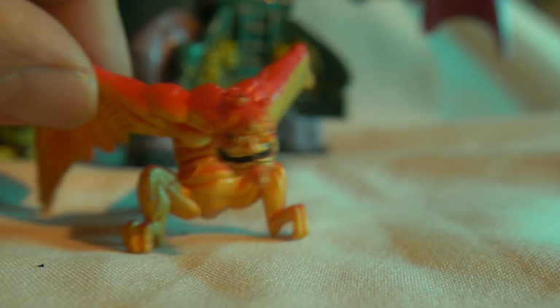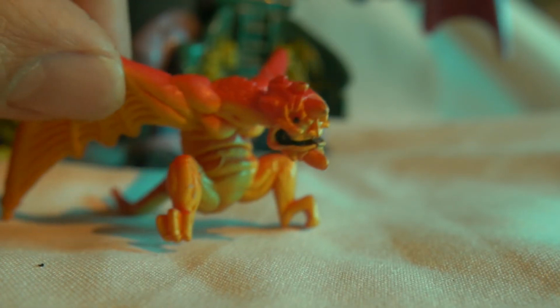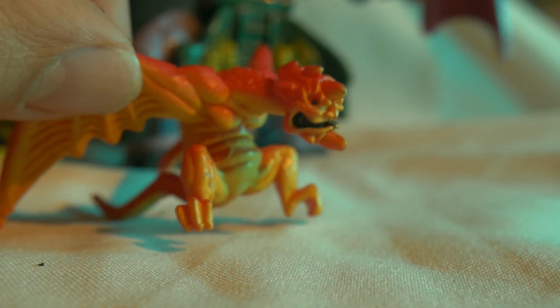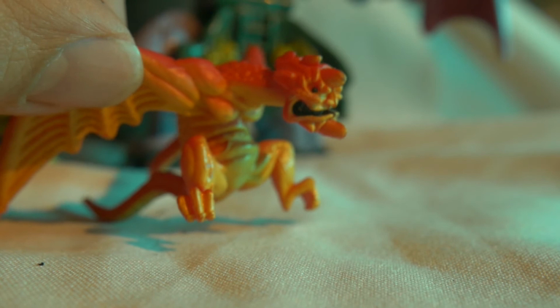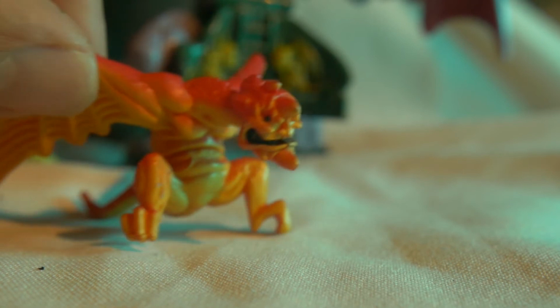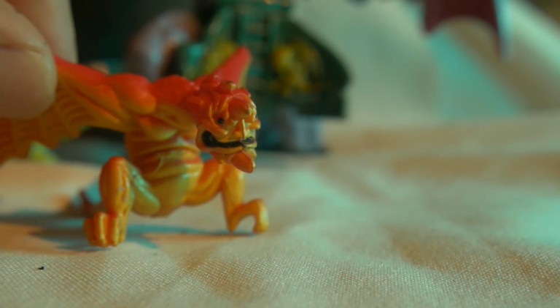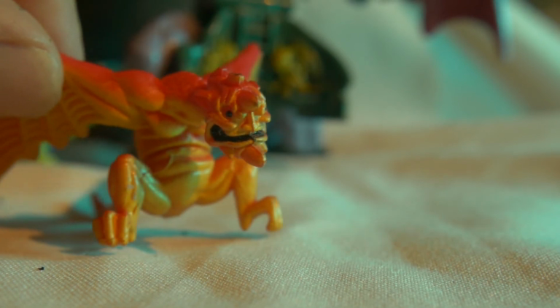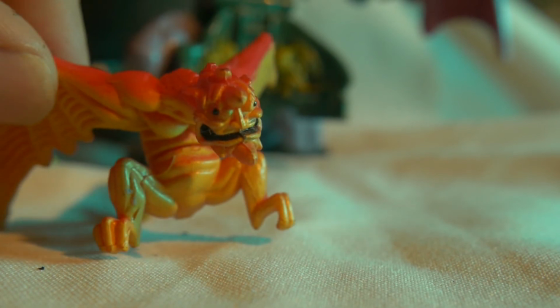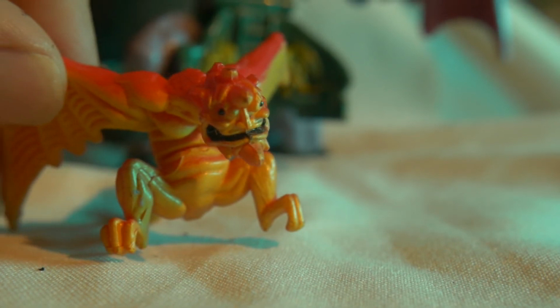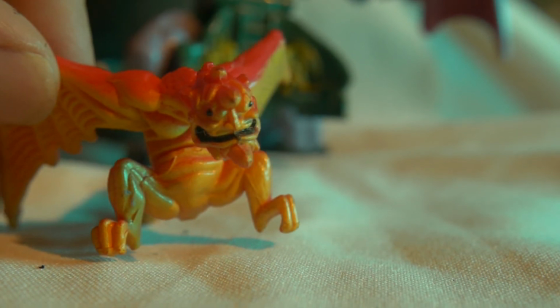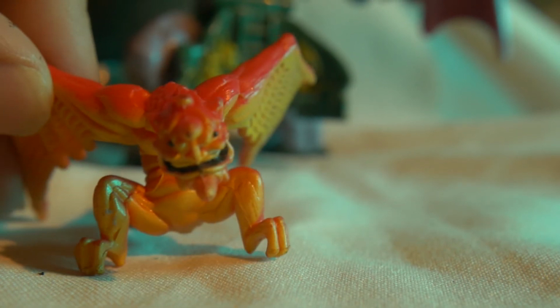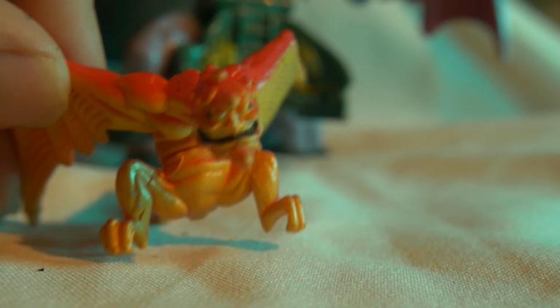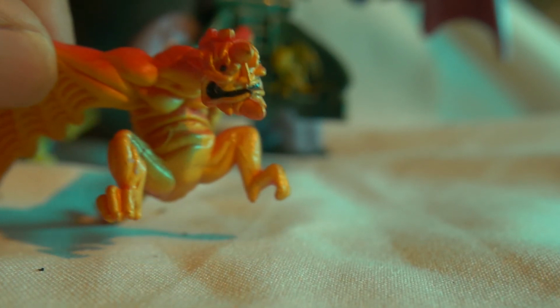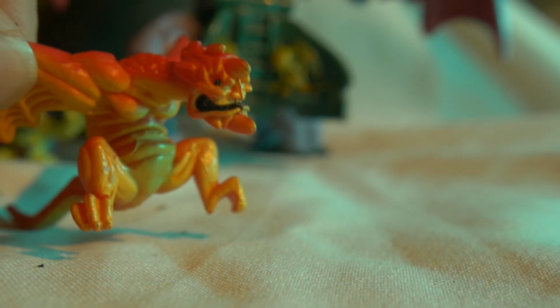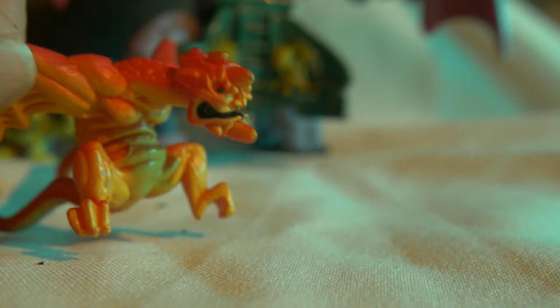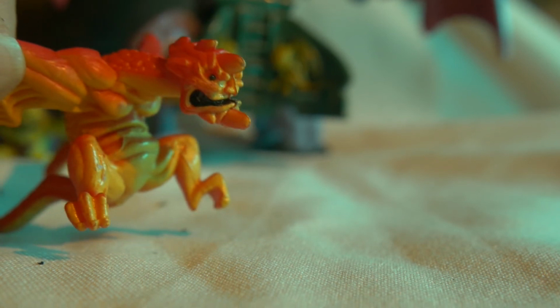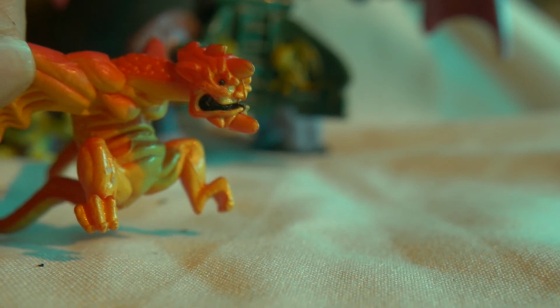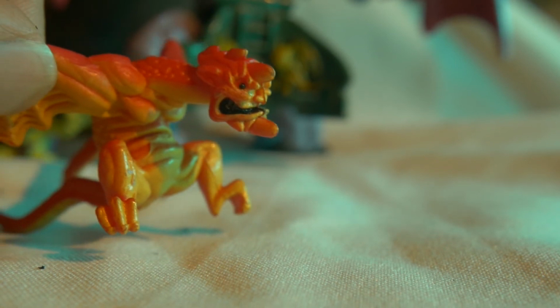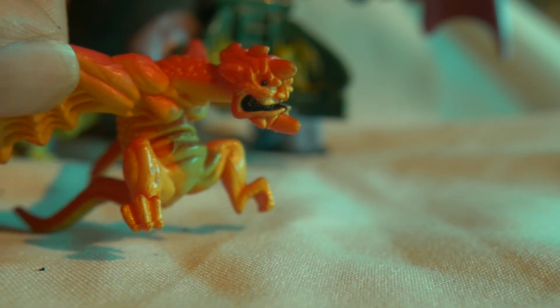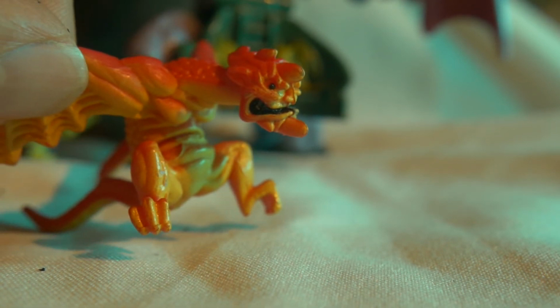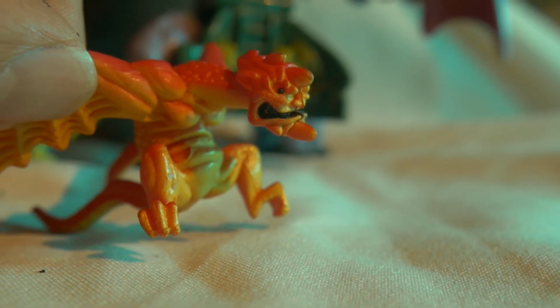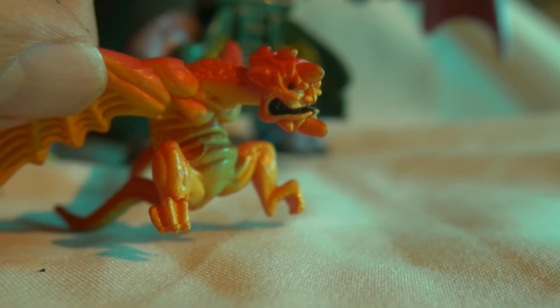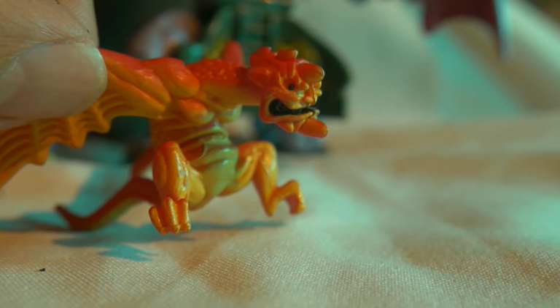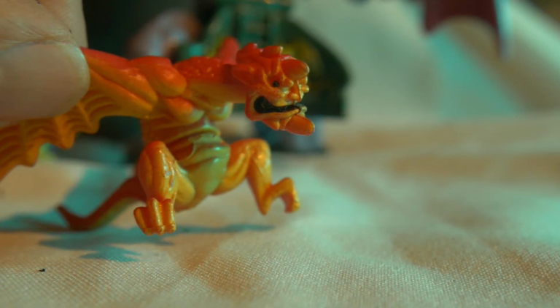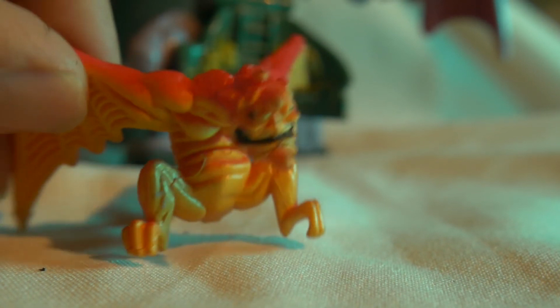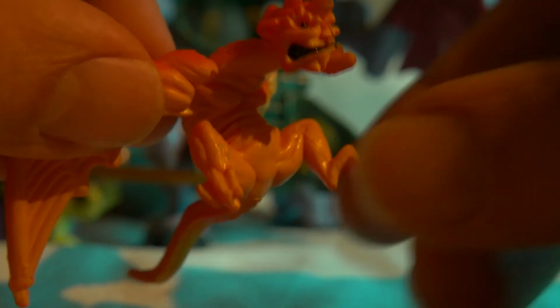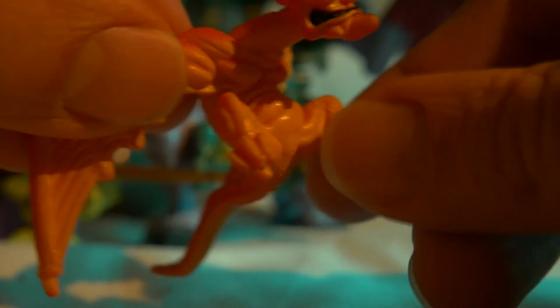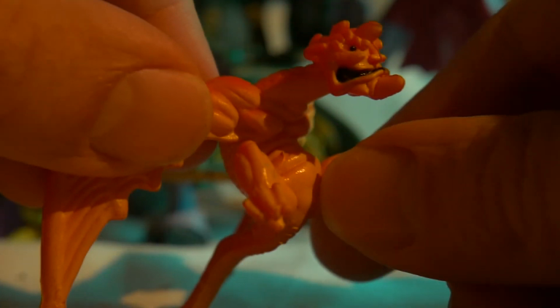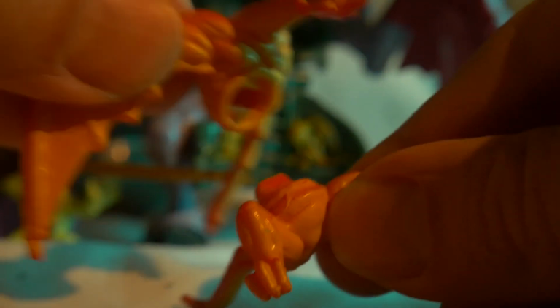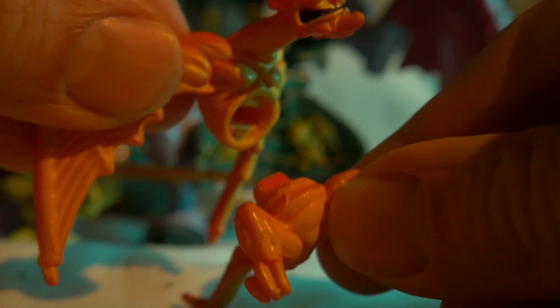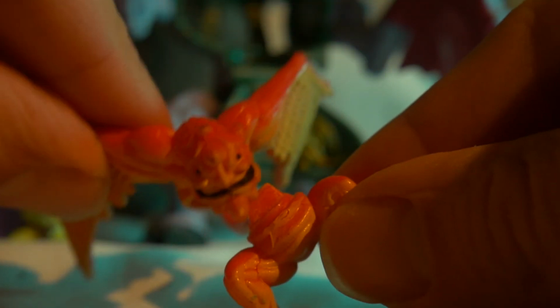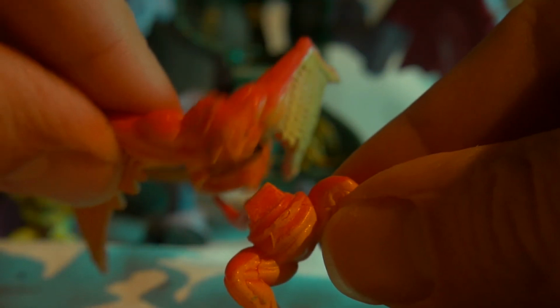He has a pet minion called the Stone Dragon. He's a bit of a bizarre mix between a dragon and a gargoyle, and he has a sharp beard. Also, he can be separated in half.